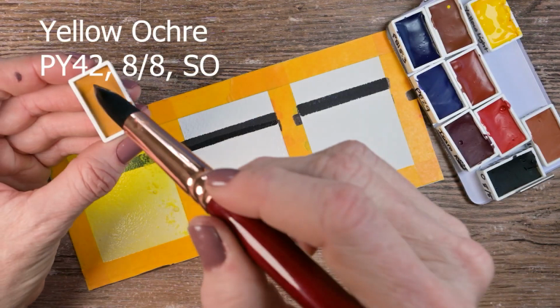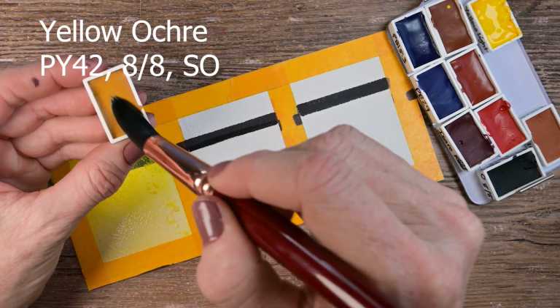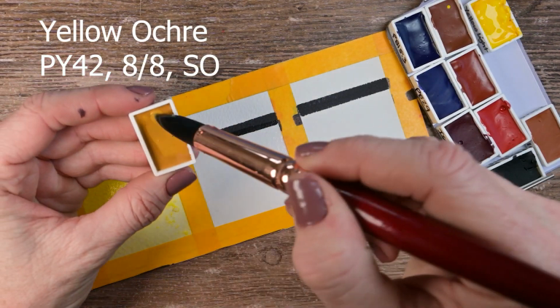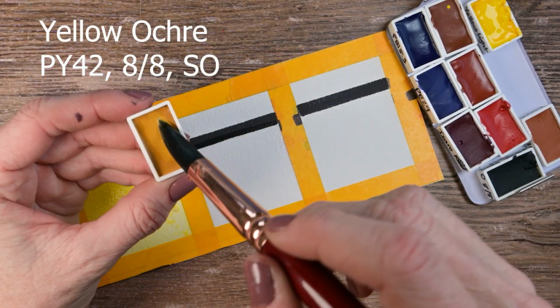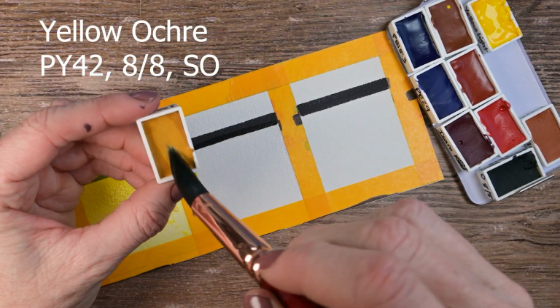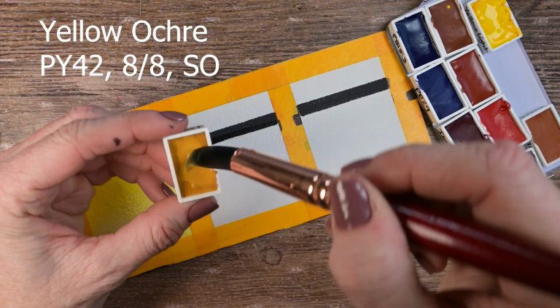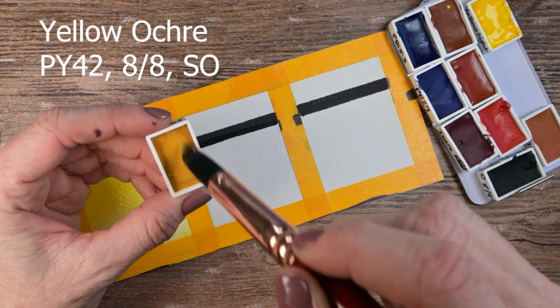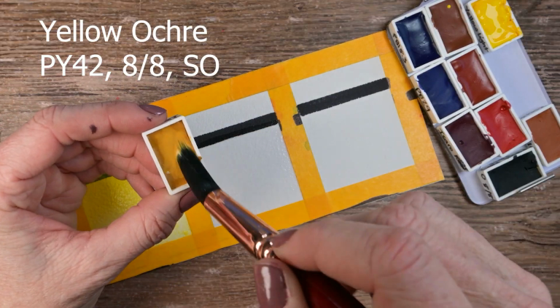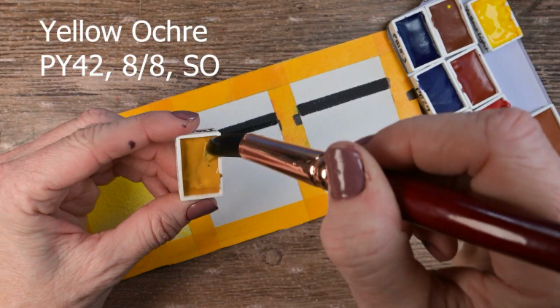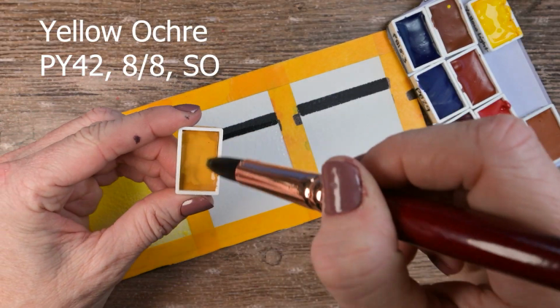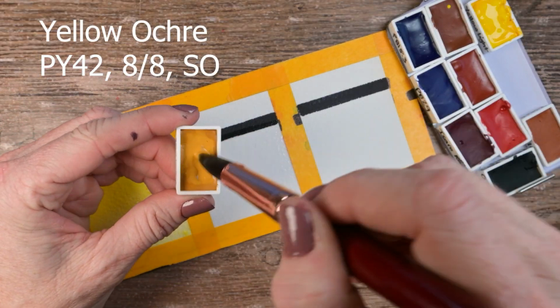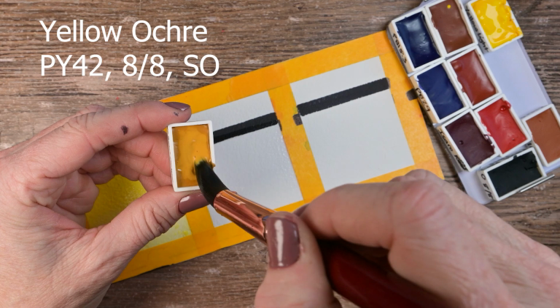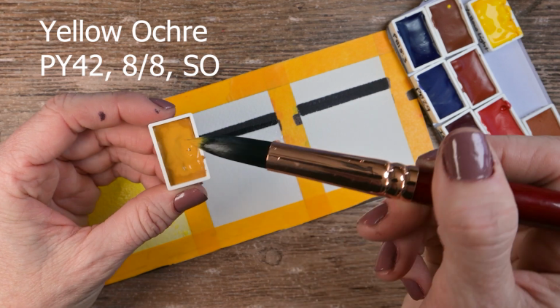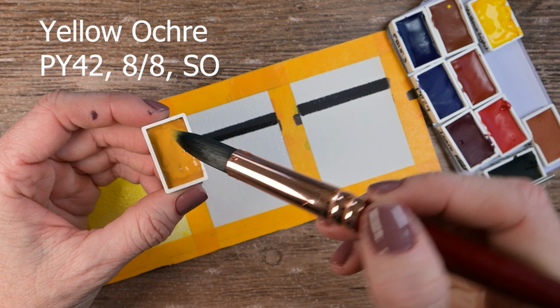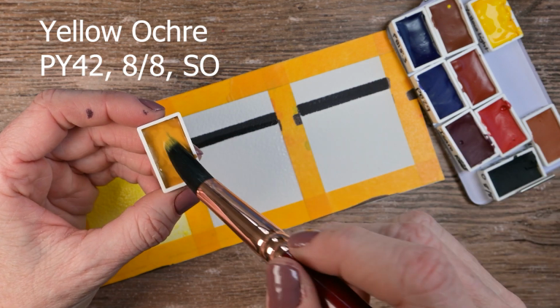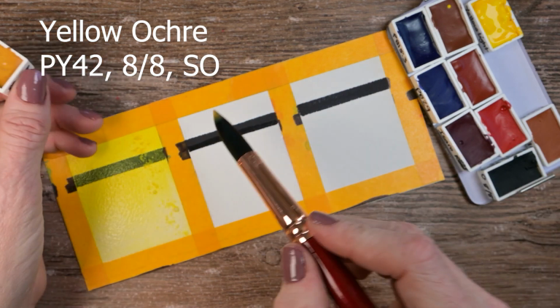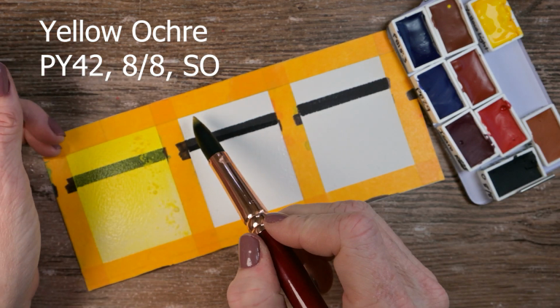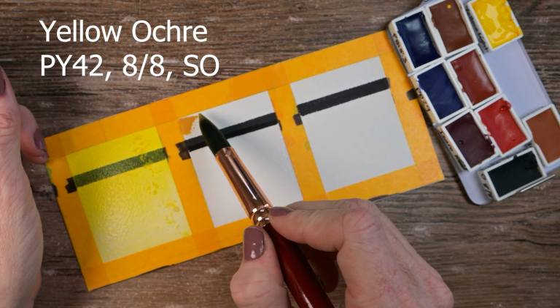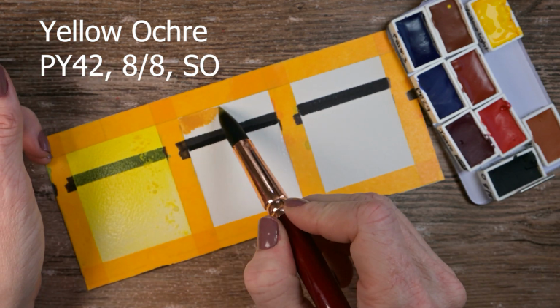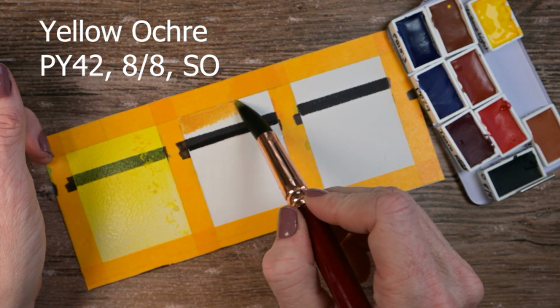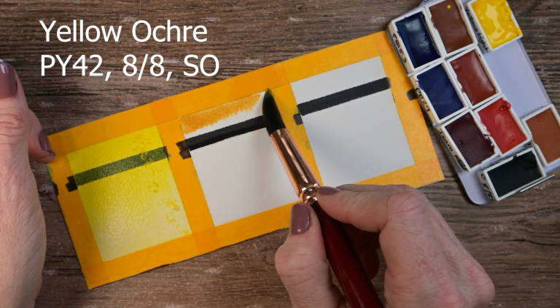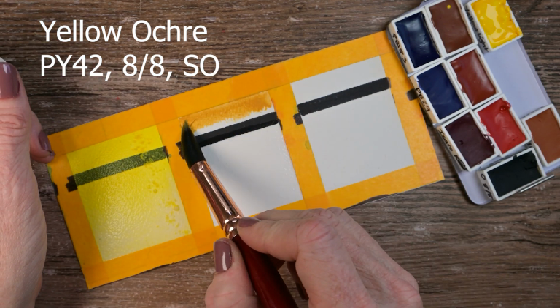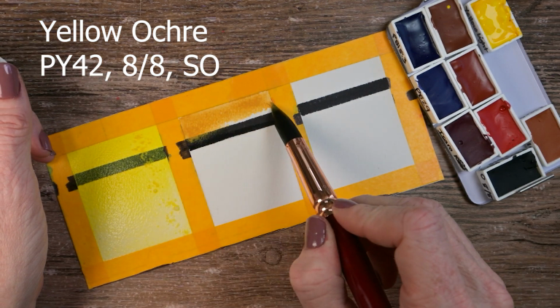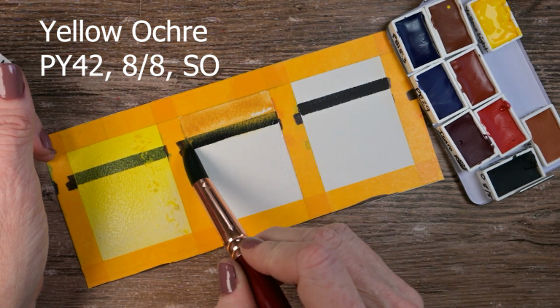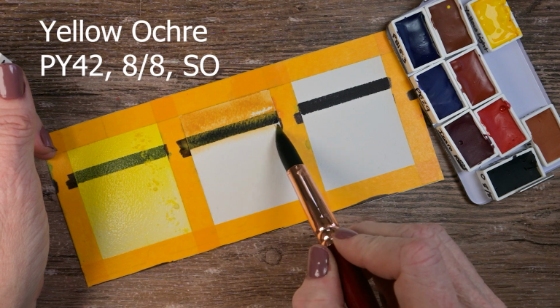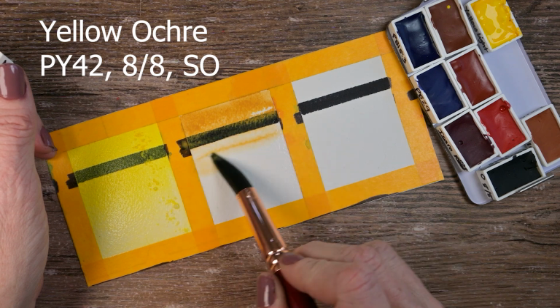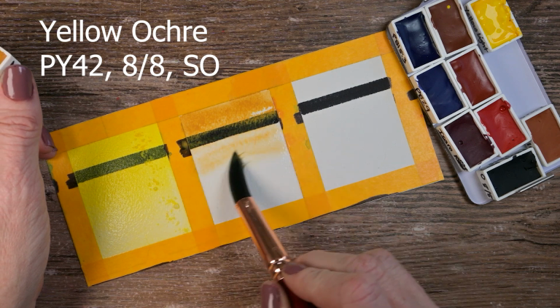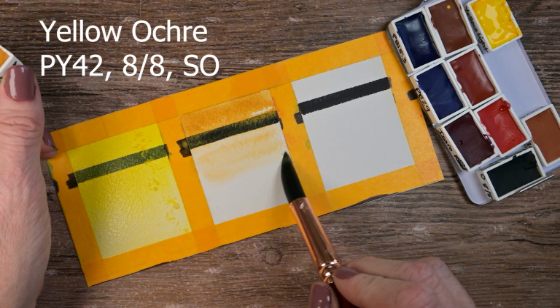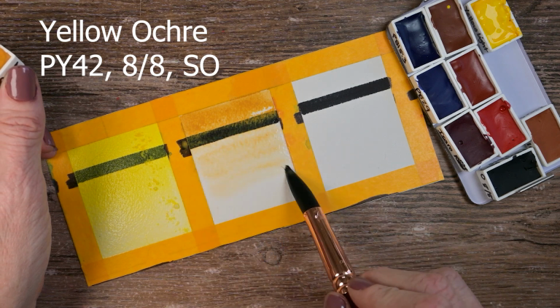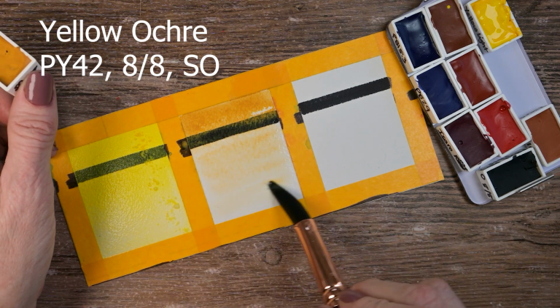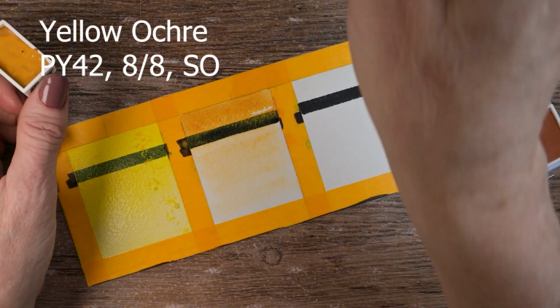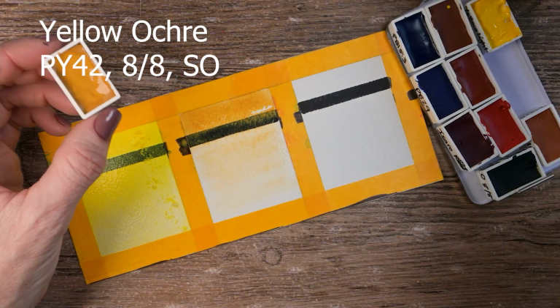This one here is the Yellow Ochre. It's a PY42, eight out of eight lightfastness, and they label this one as either semi-transparent or semi-opaque — it's basically a raindrop half-filled in.